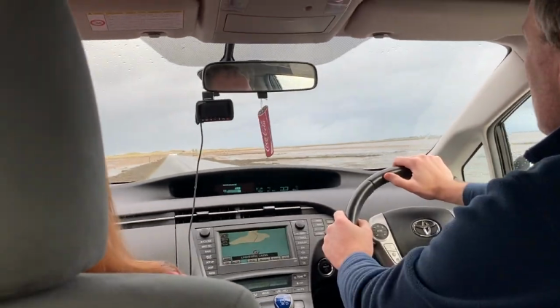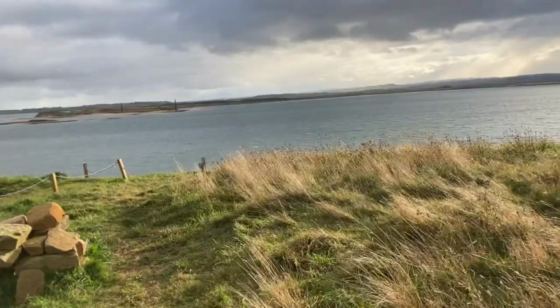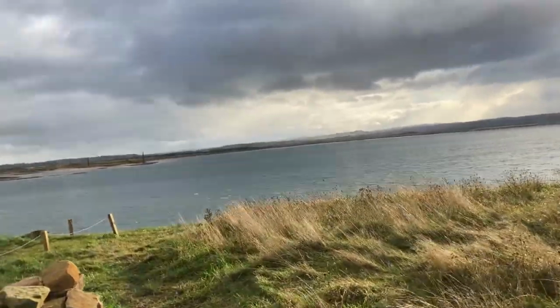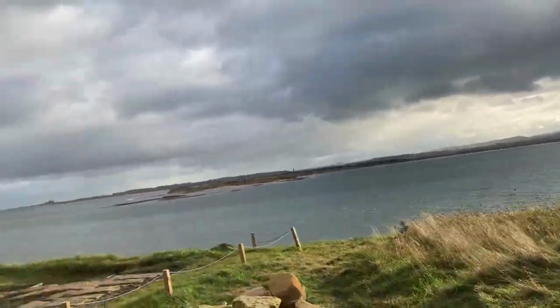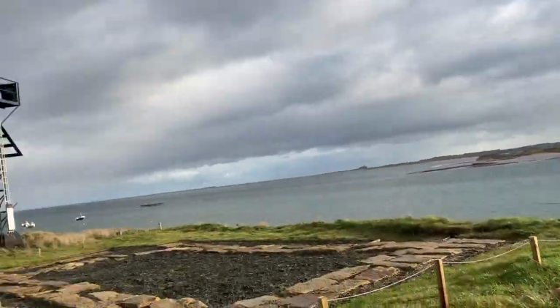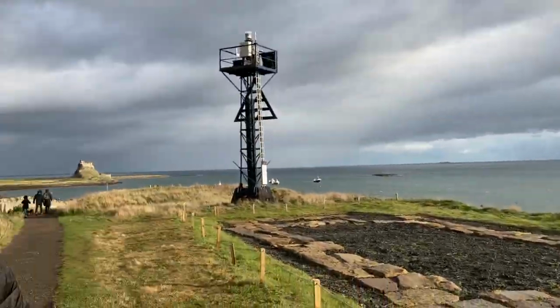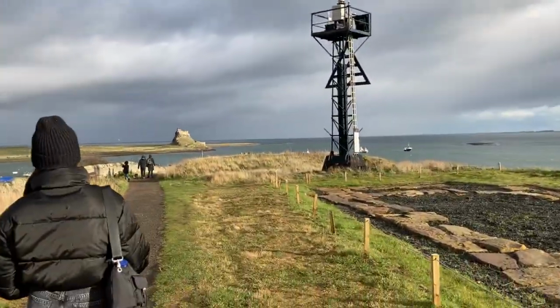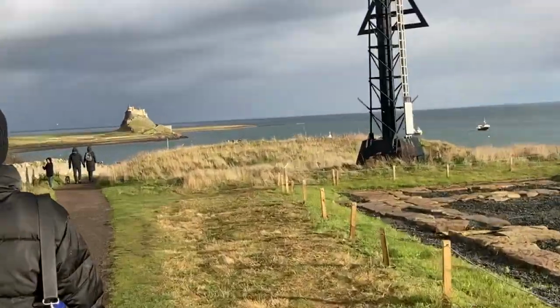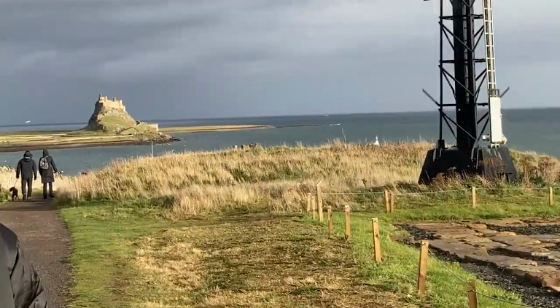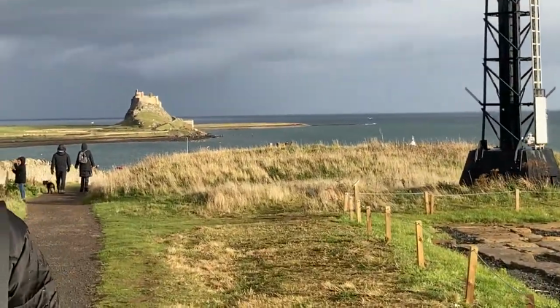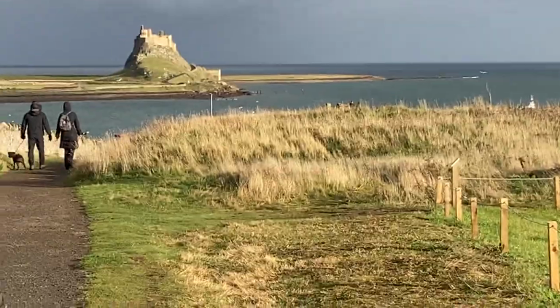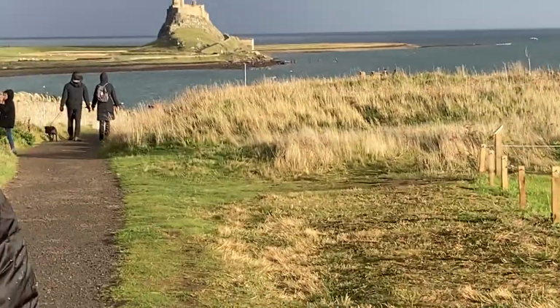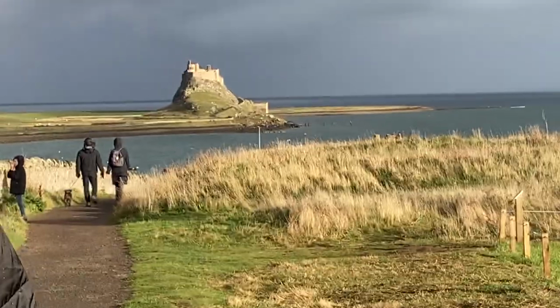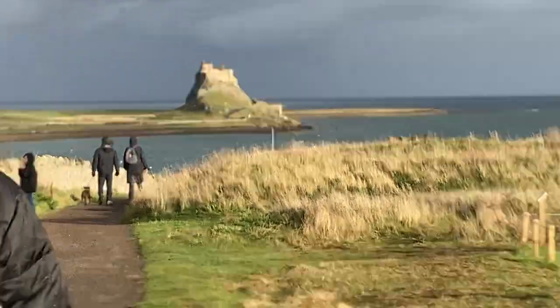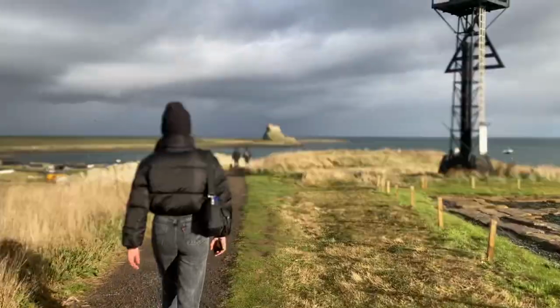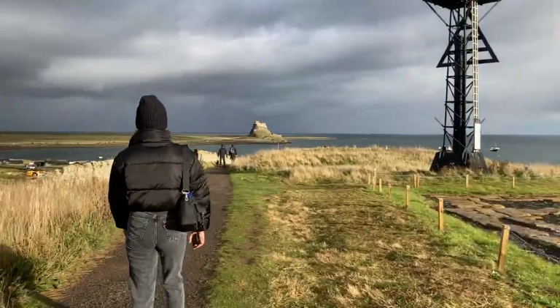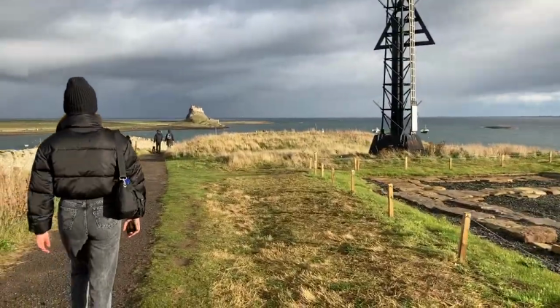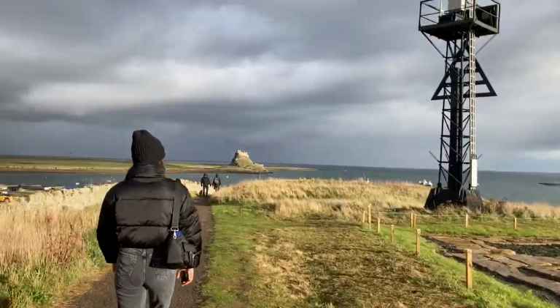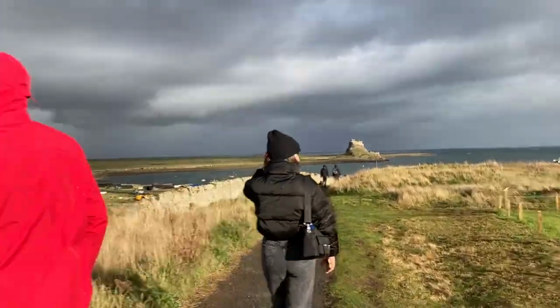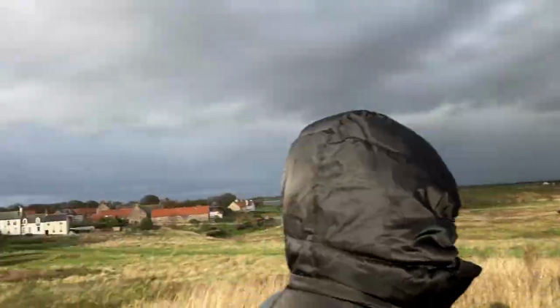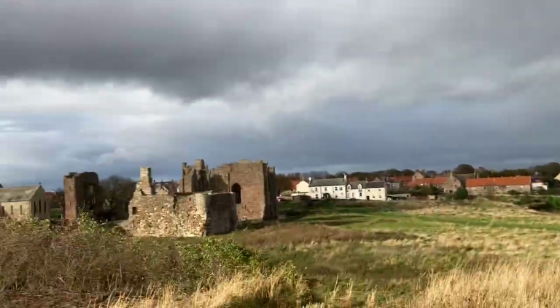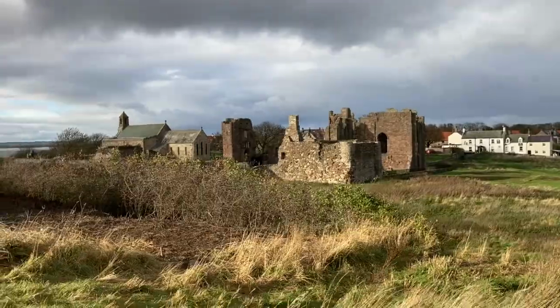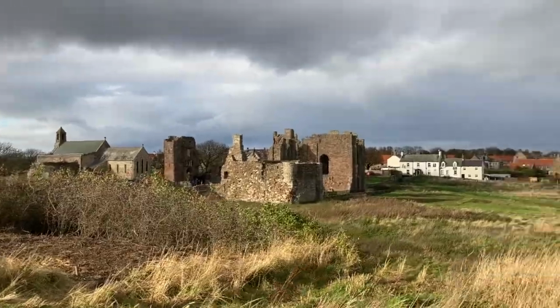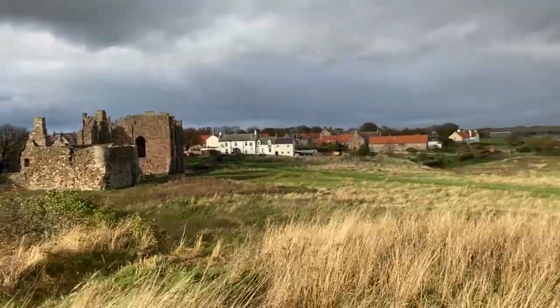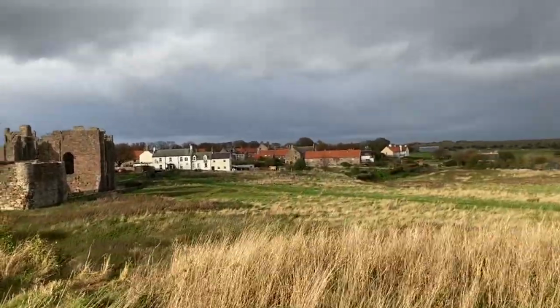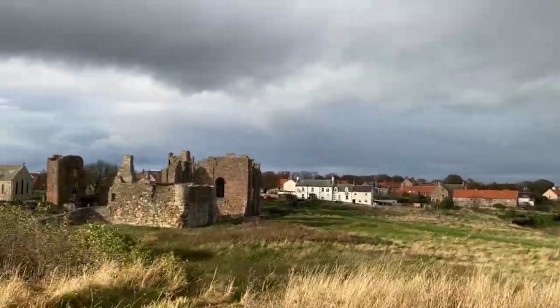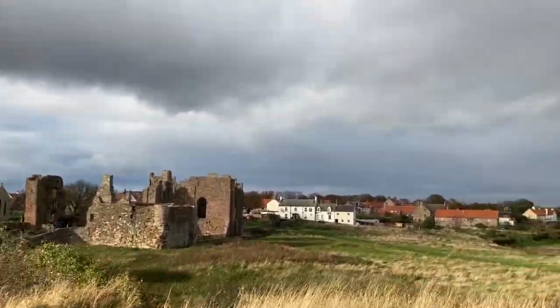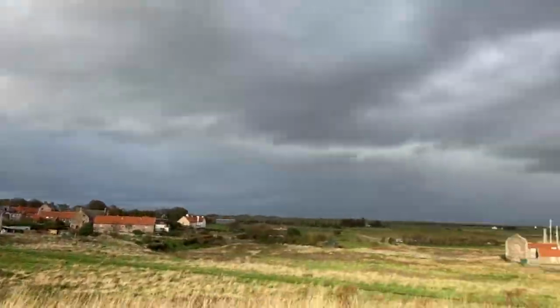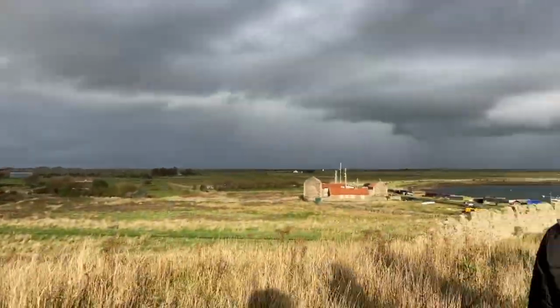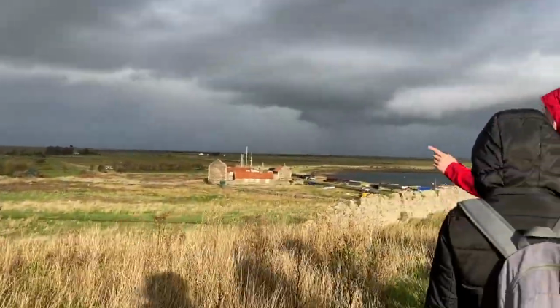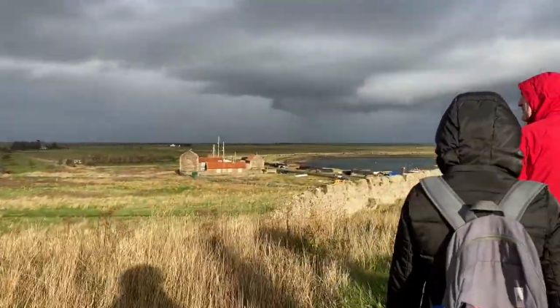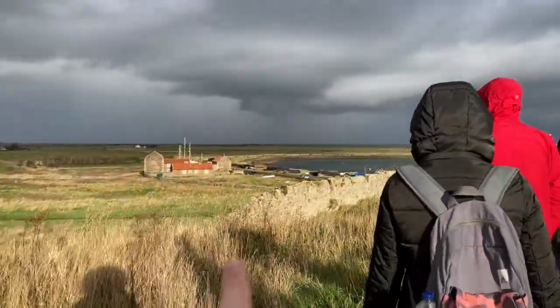We're on Holy Island and the castle is over there - can you see it? It's nice. There's the rest of the island and there are a lot of boats over there as well.